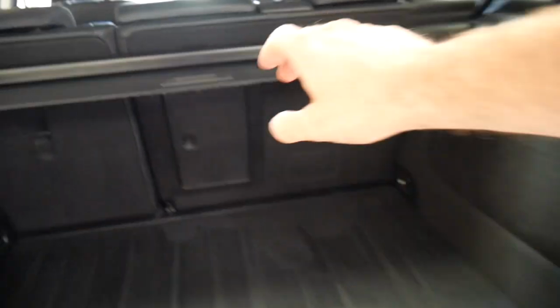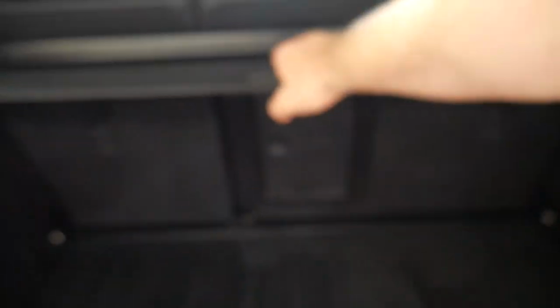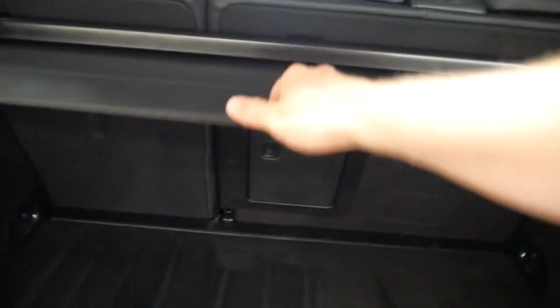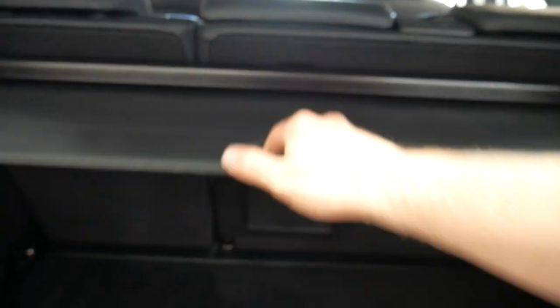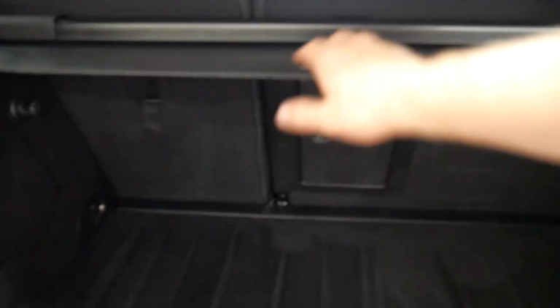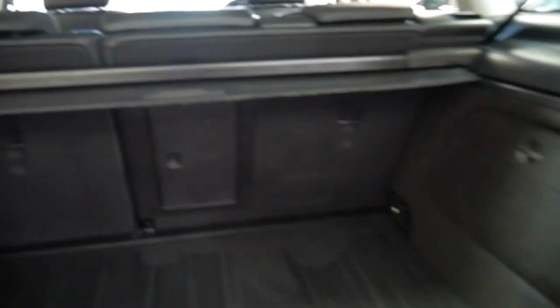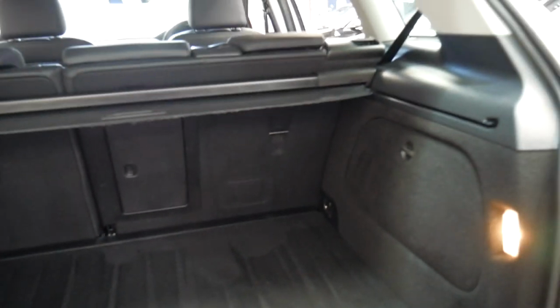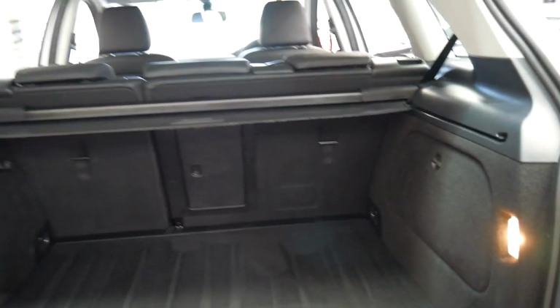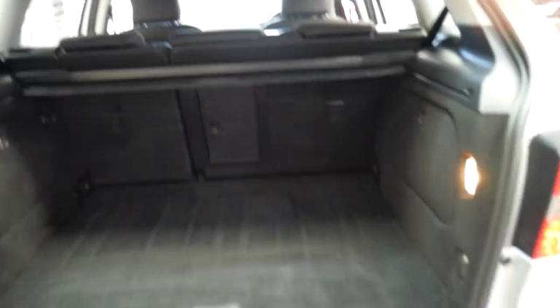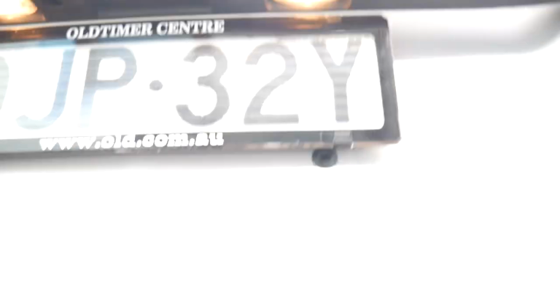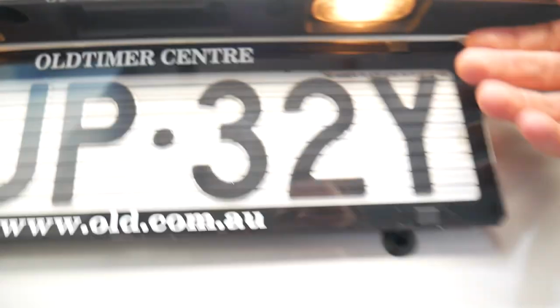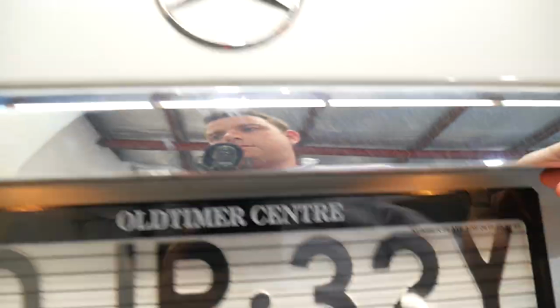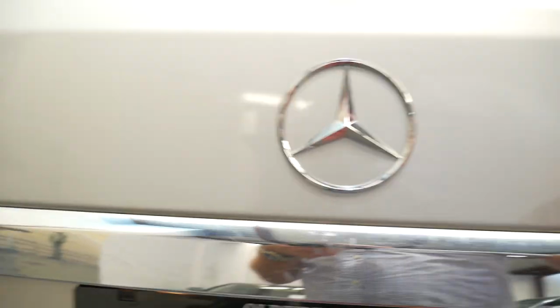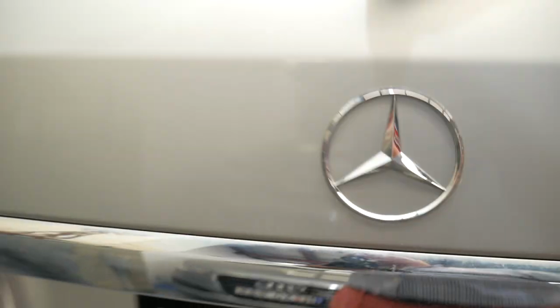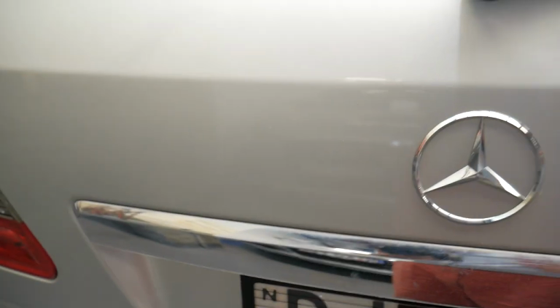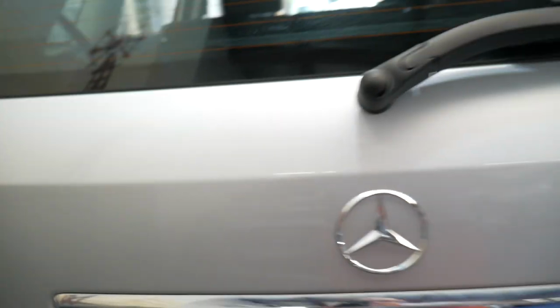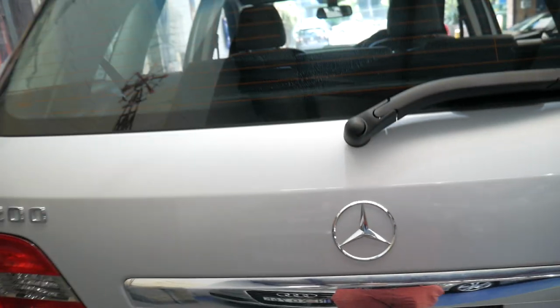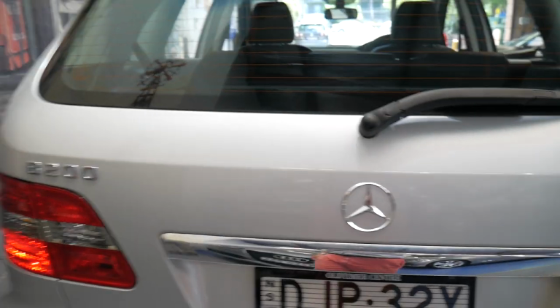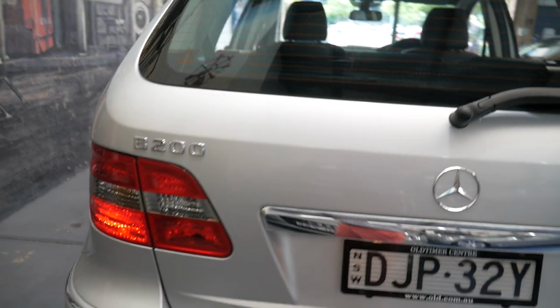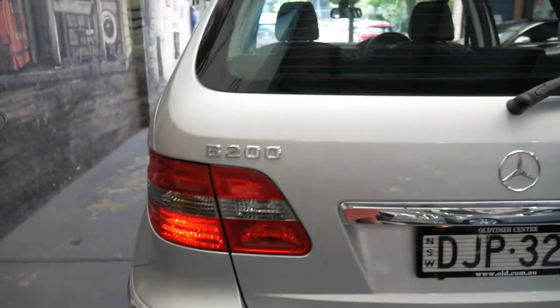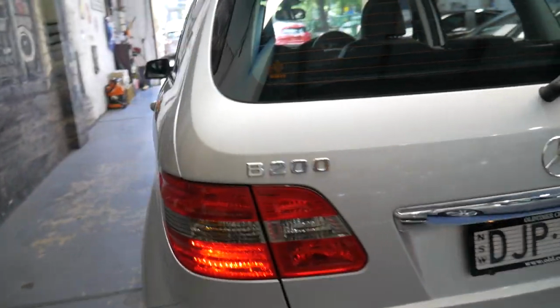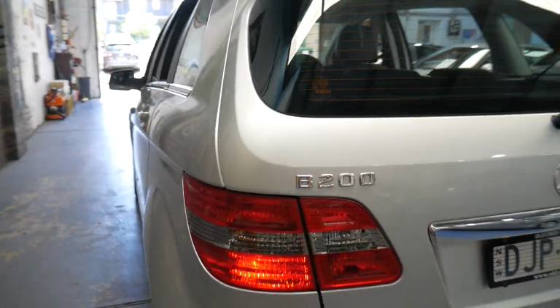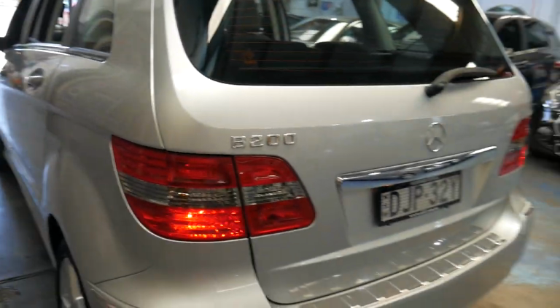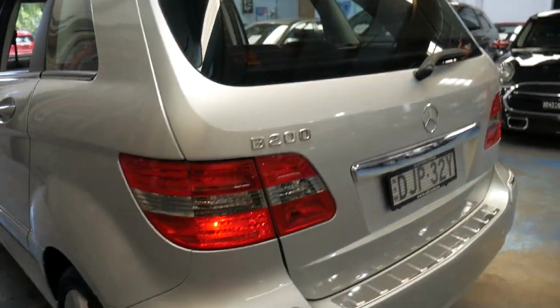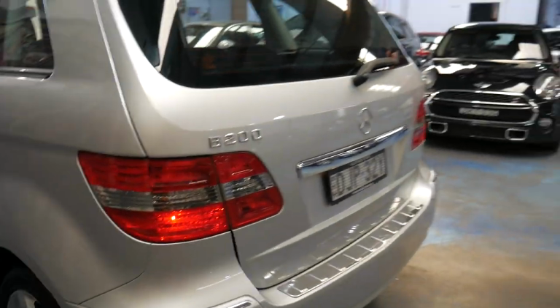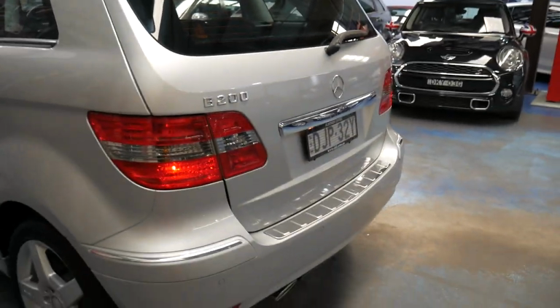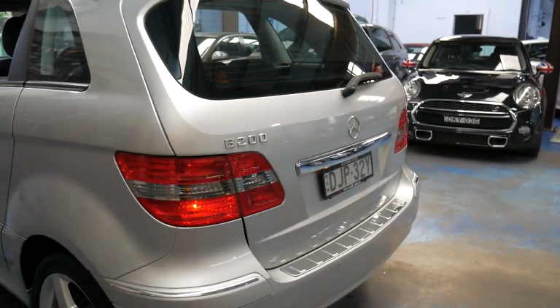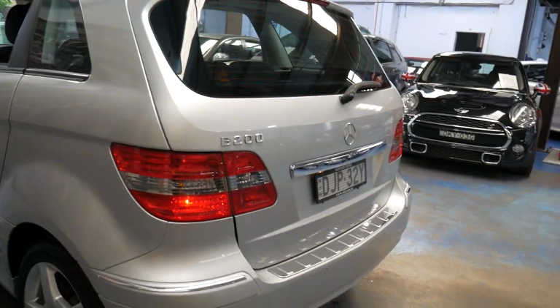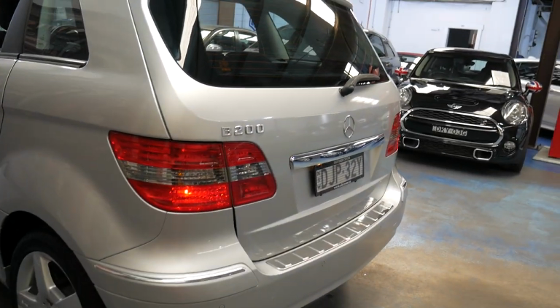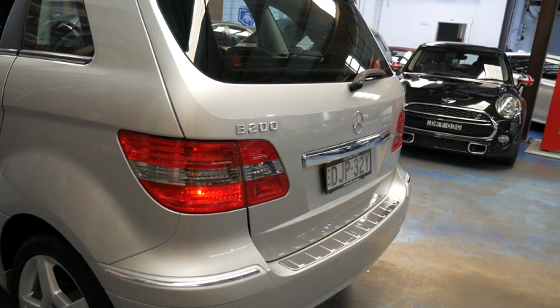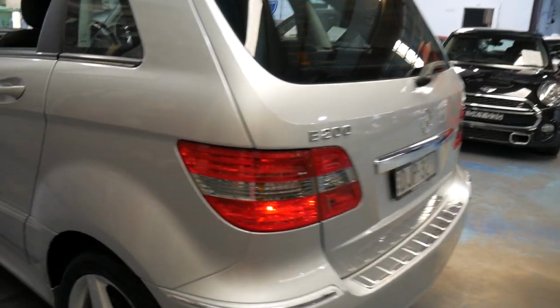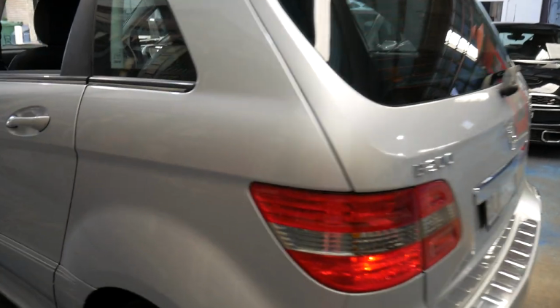Back seats fold down. This is the parcel luggage cover, which often gets put in a garage and forgotten about. These B200s are very good — they're economical, reliable, very safe, and easy to get in and out of.